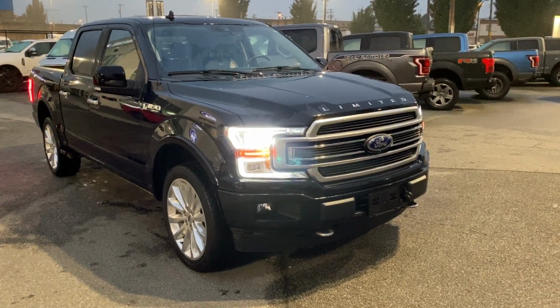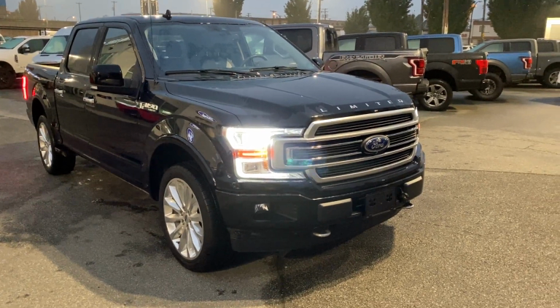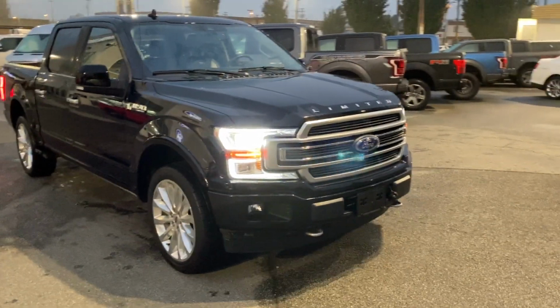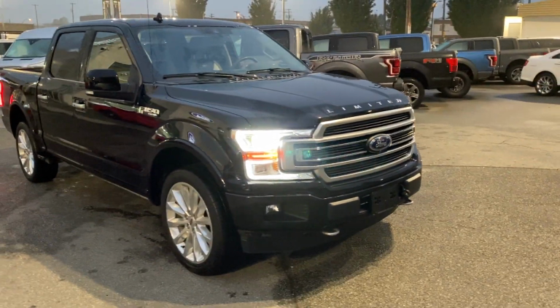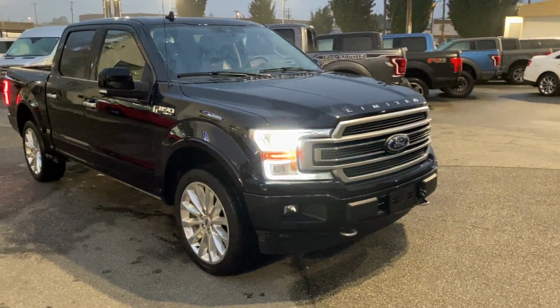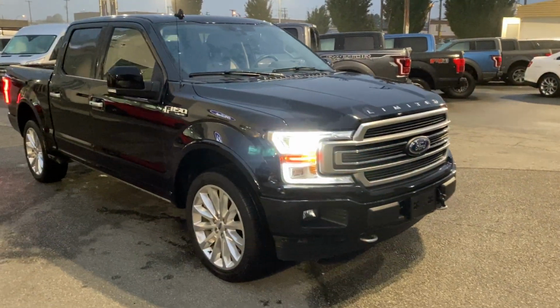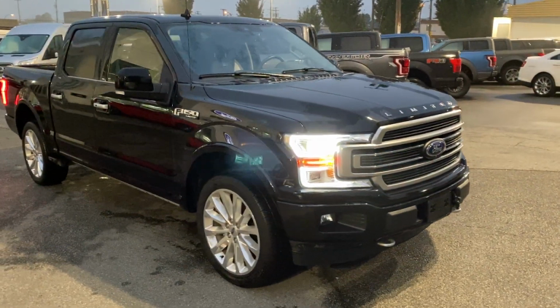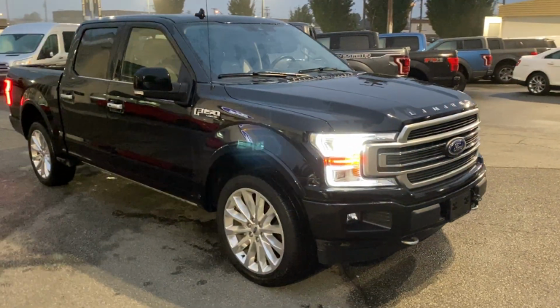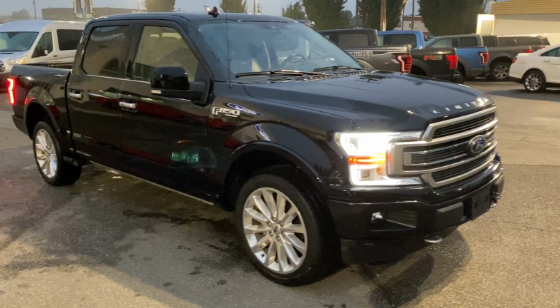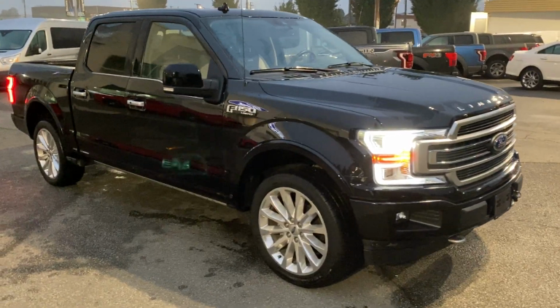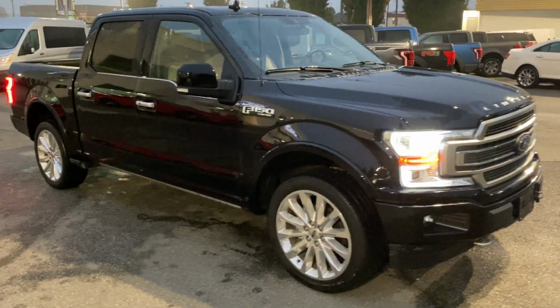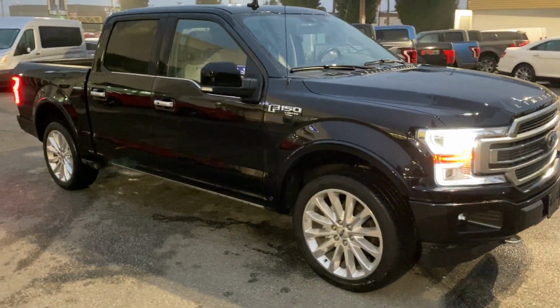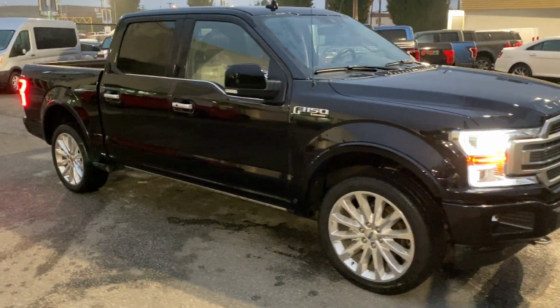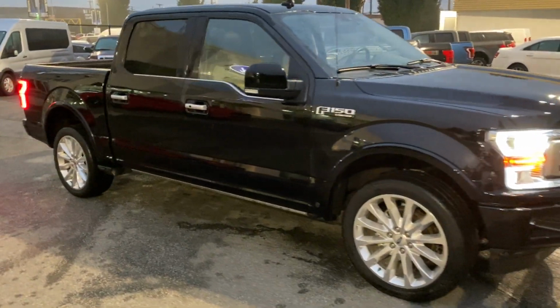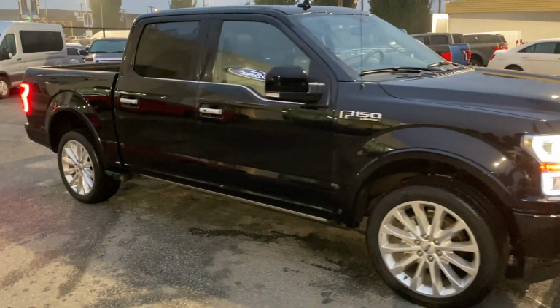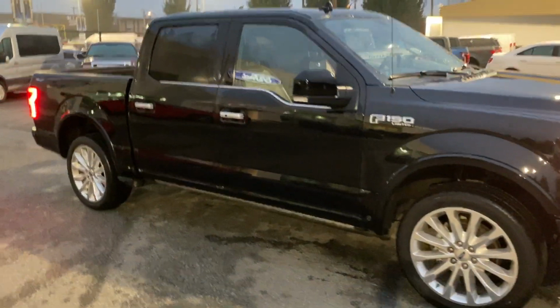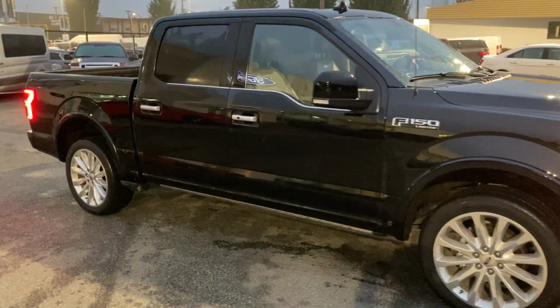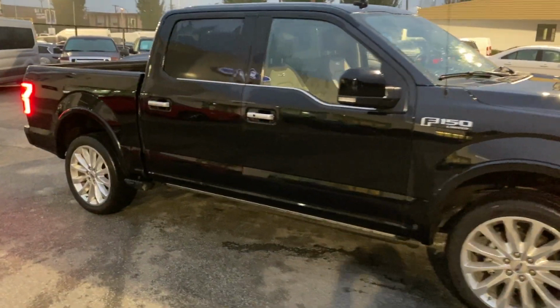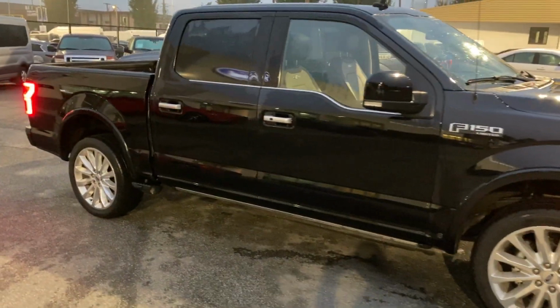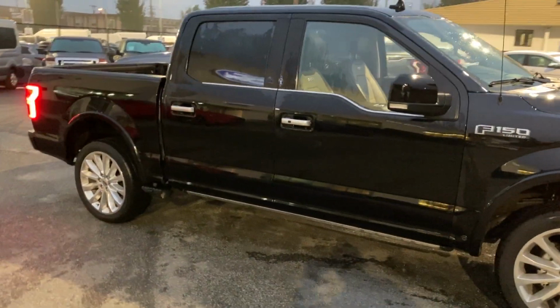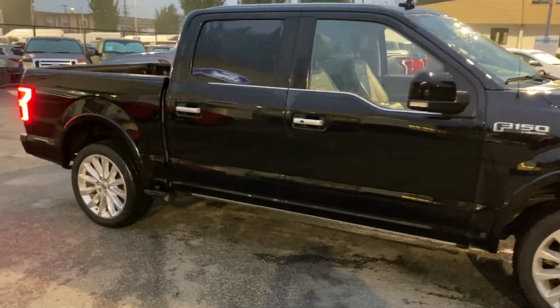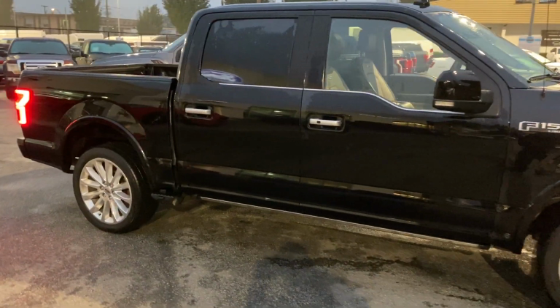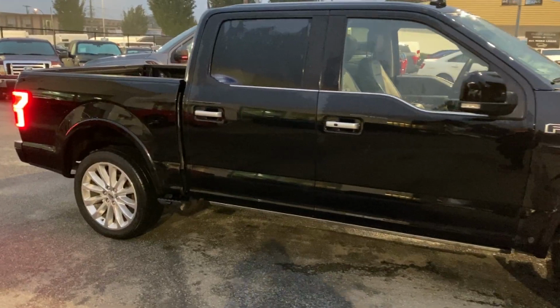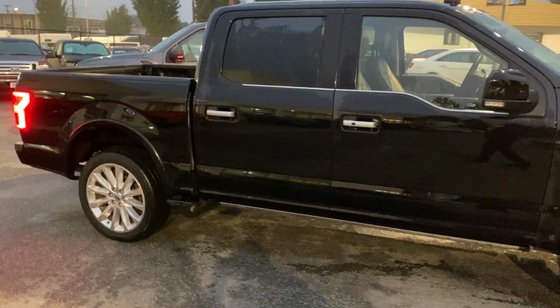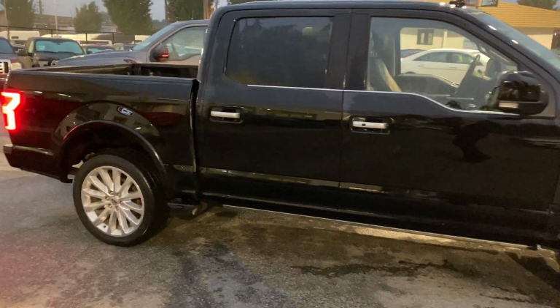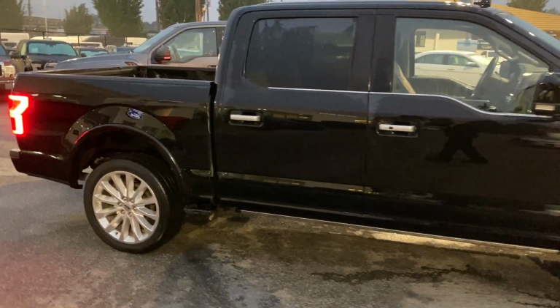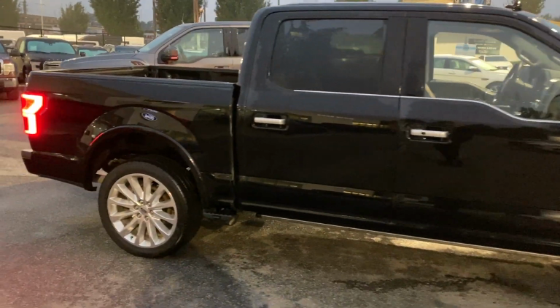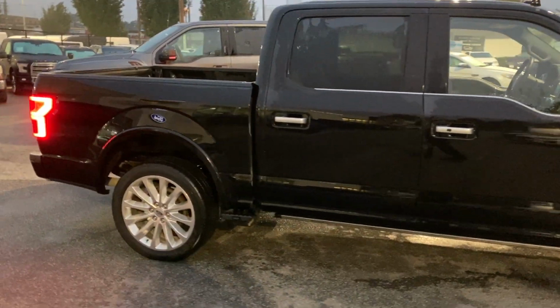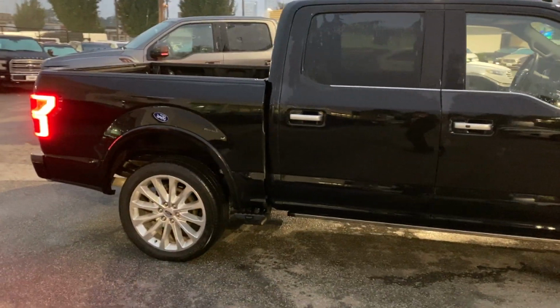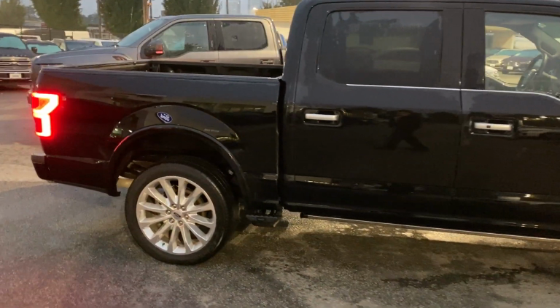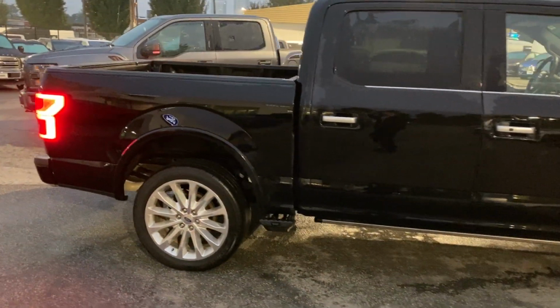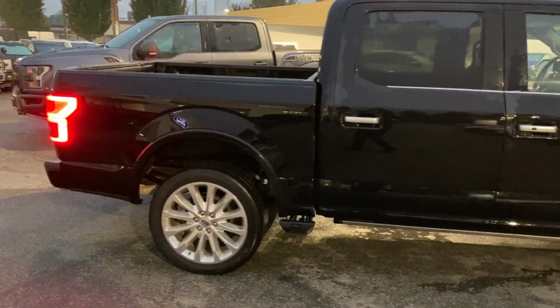Welcome to Brown Brothers Ford Lincoln, where we have a 2019 F-150 Limited, 145-inch wheelbase, with 23,630 kilometers on it.